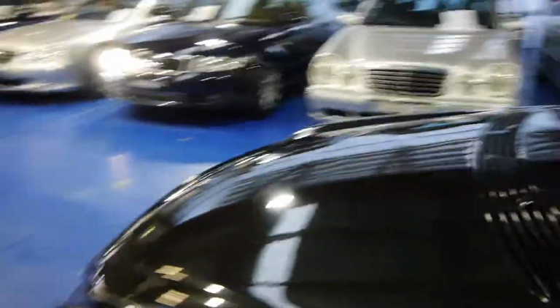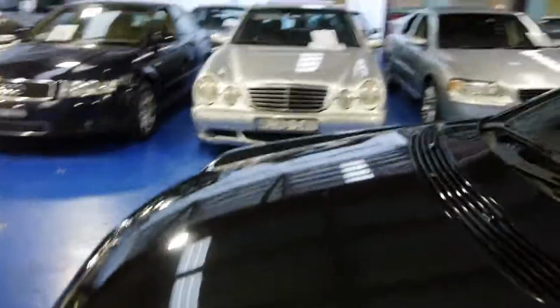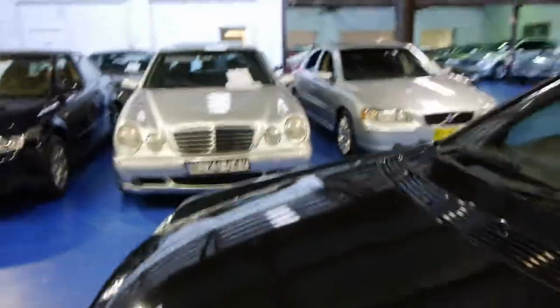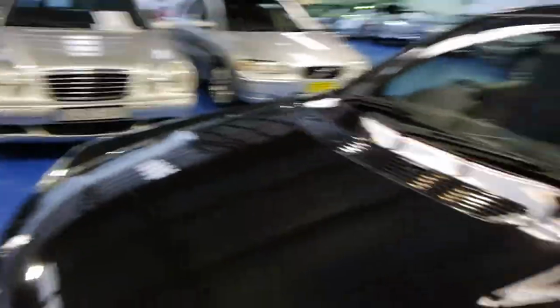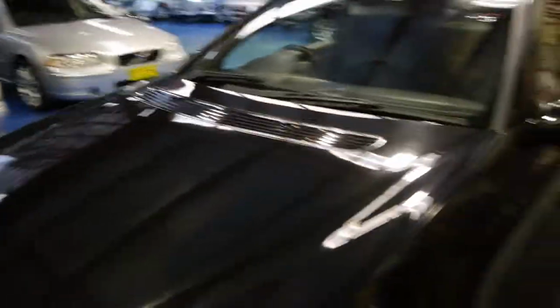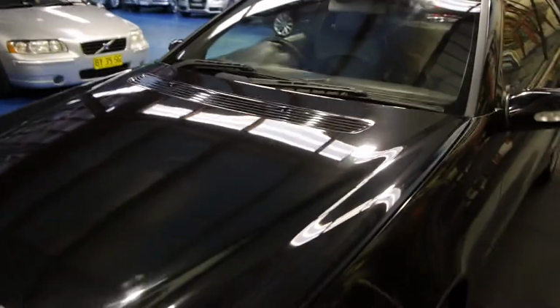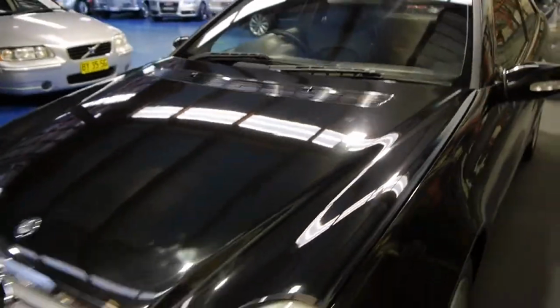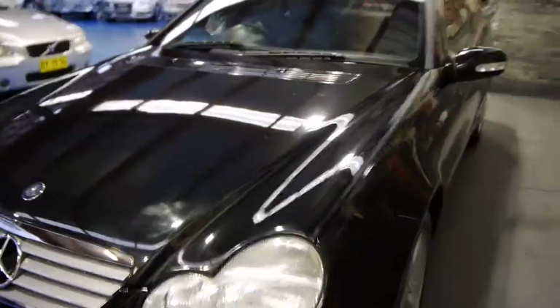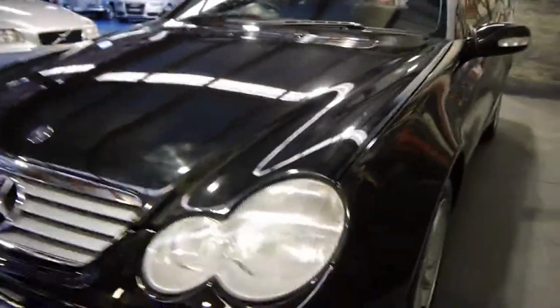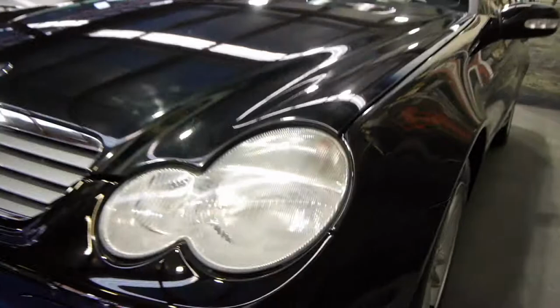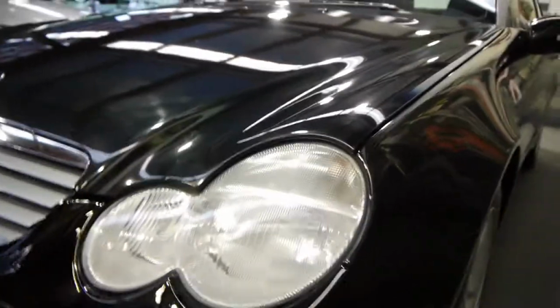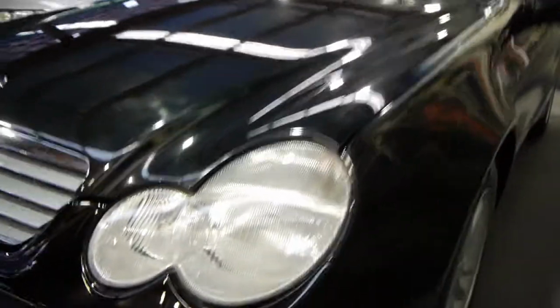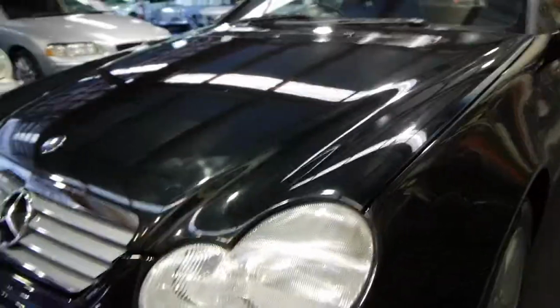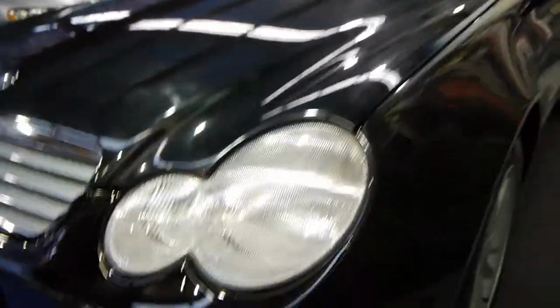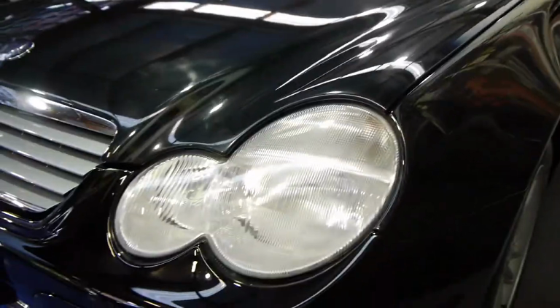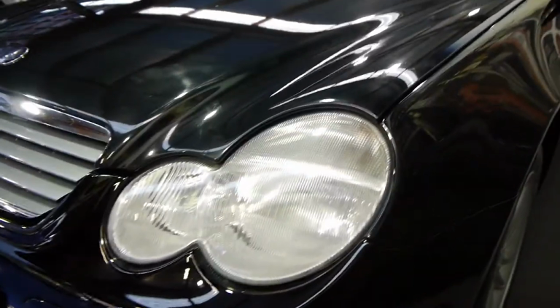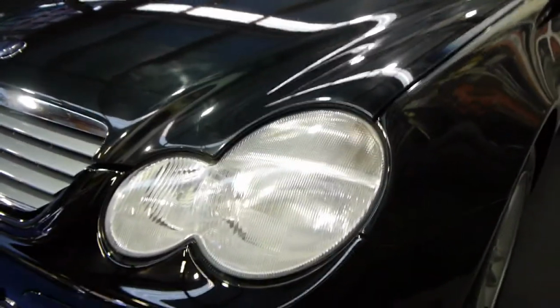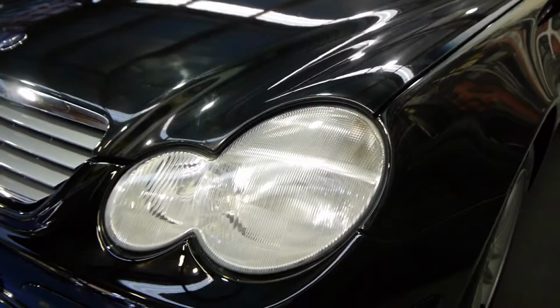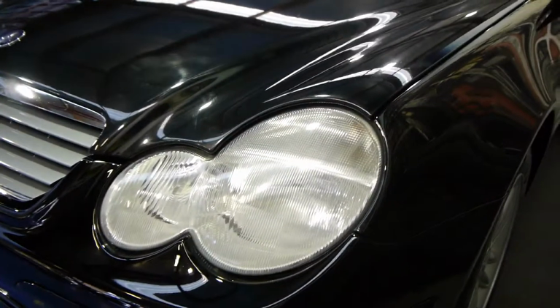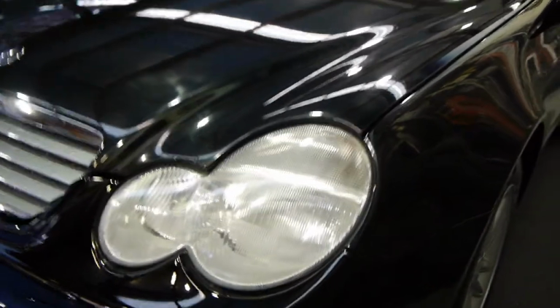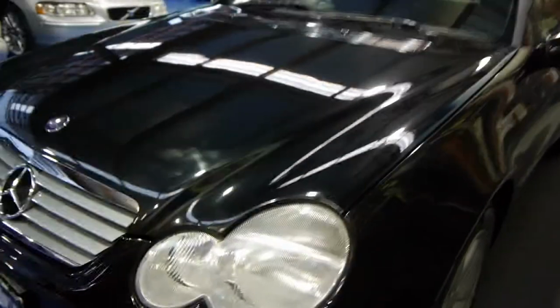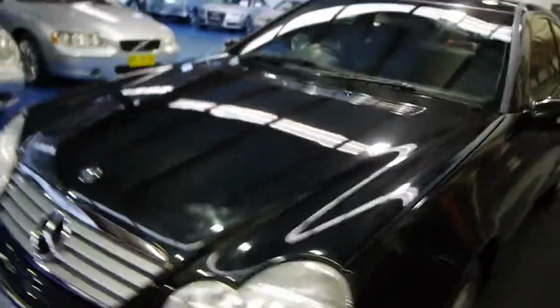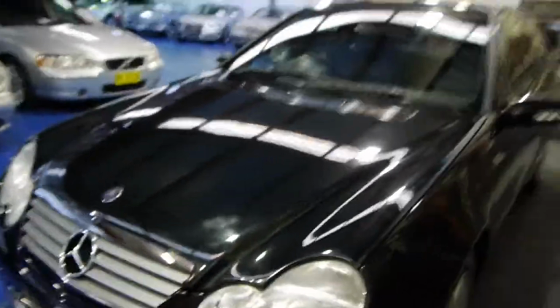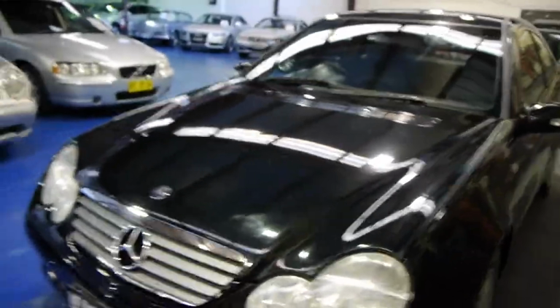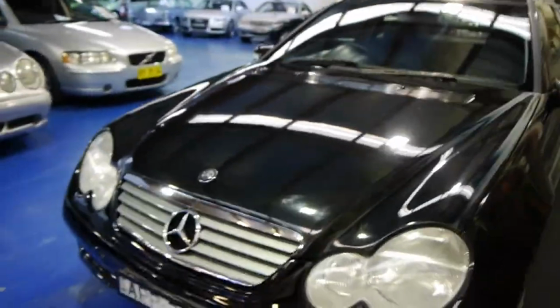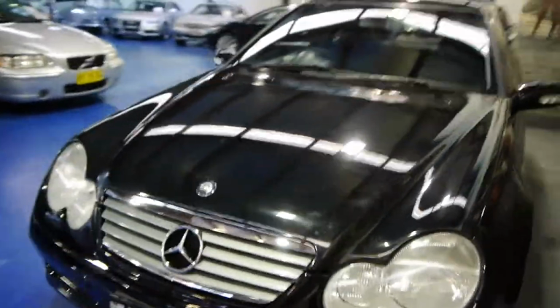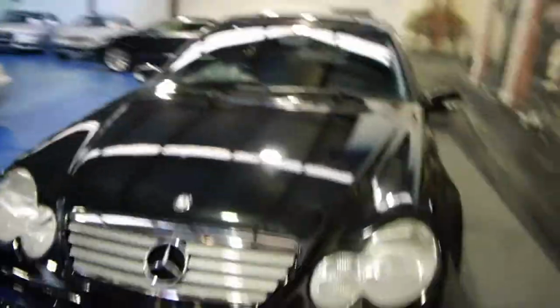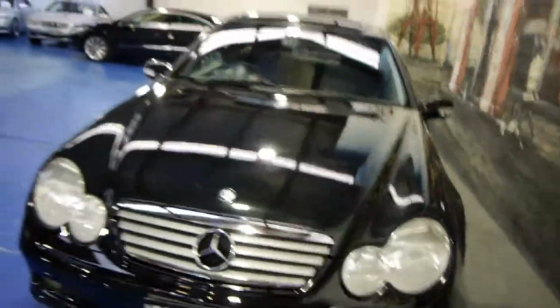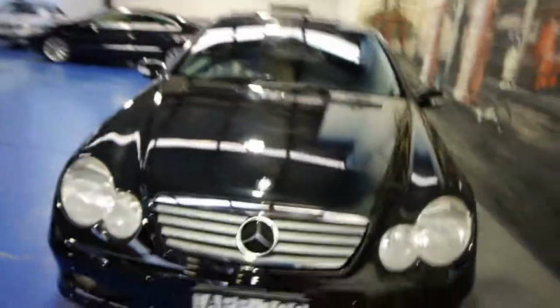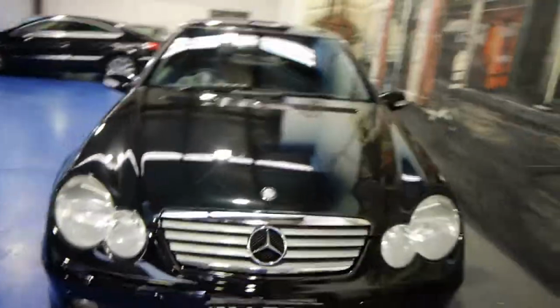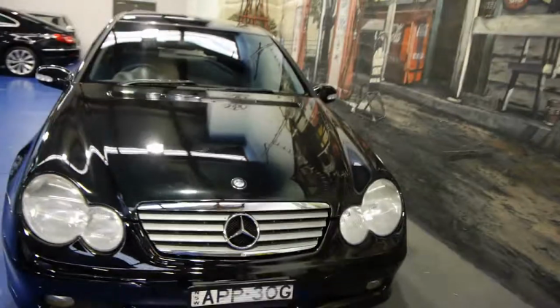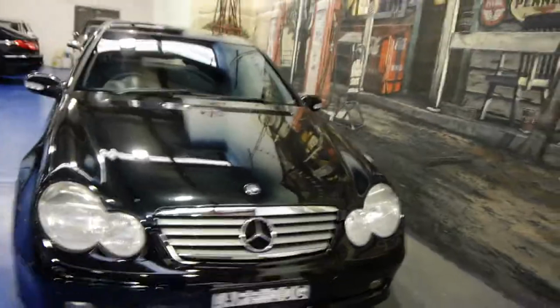You can see it's got Pirelli tyres on the front which are in very good condition. The headlights are also in very good condition. Most of the C-Classes we buy at this age tend to have lost their colour on the headlights — I think because they're plastic and they're parked in the sun — they tend to go a little bit yellow. These look like new.